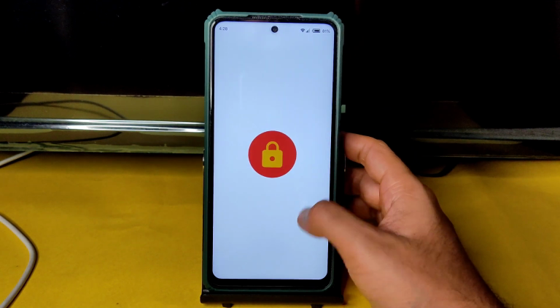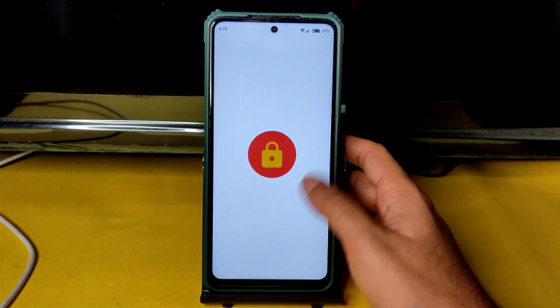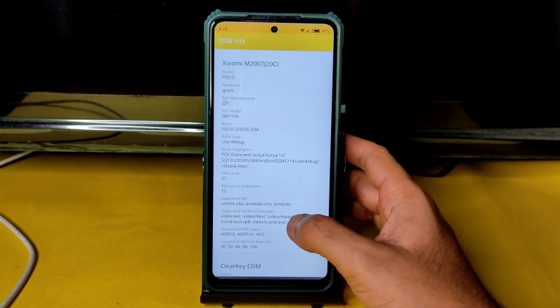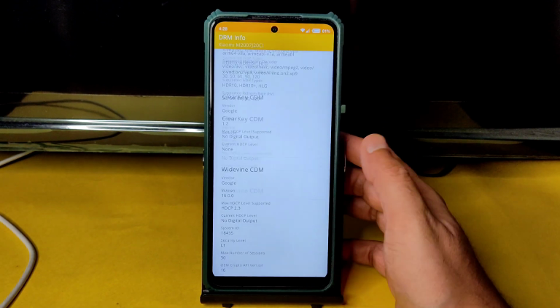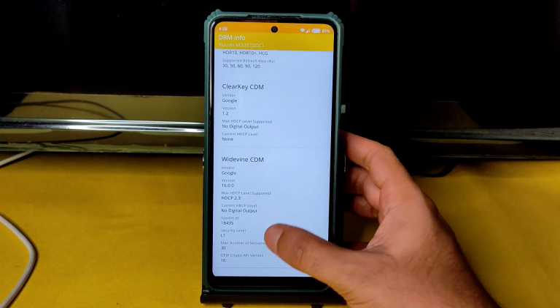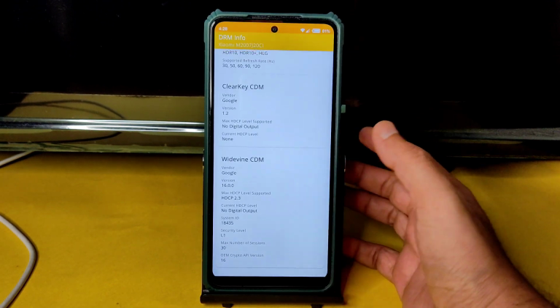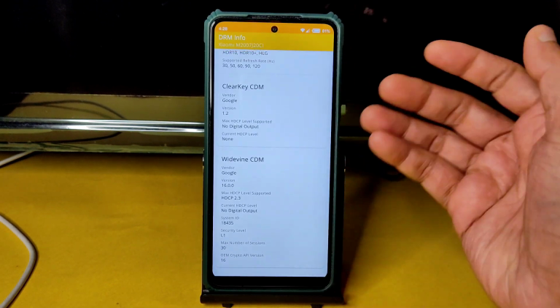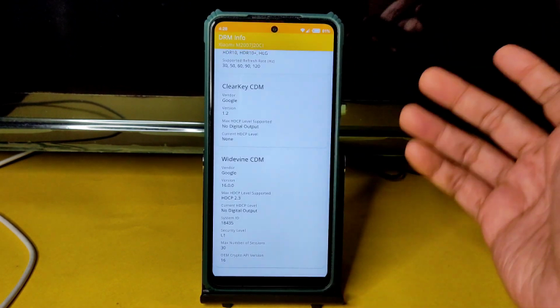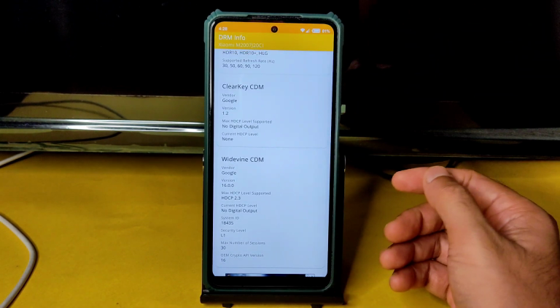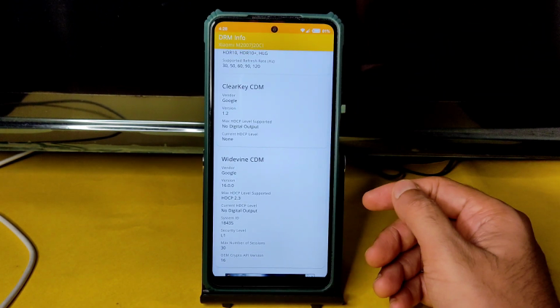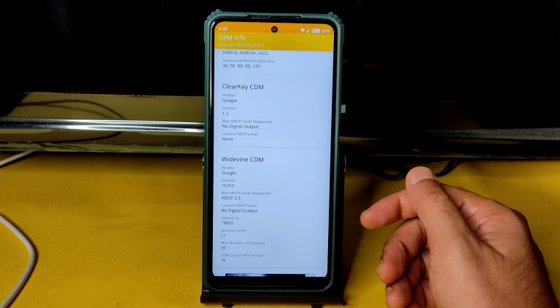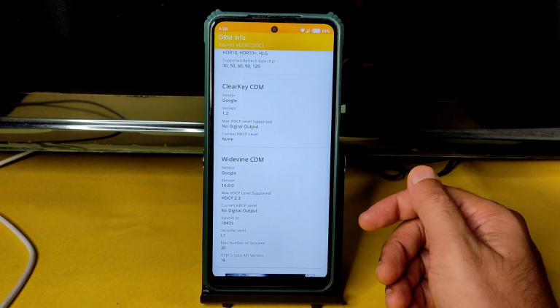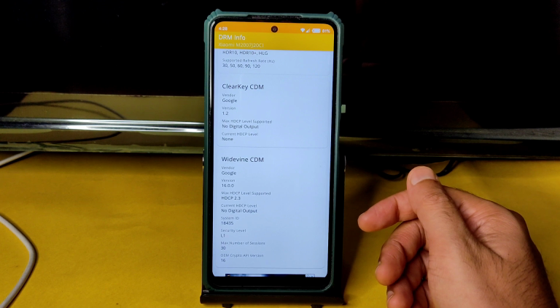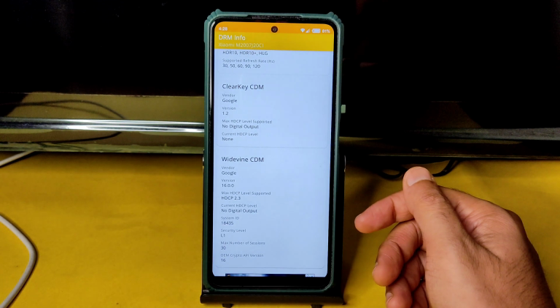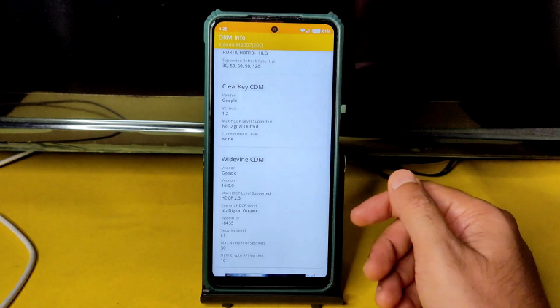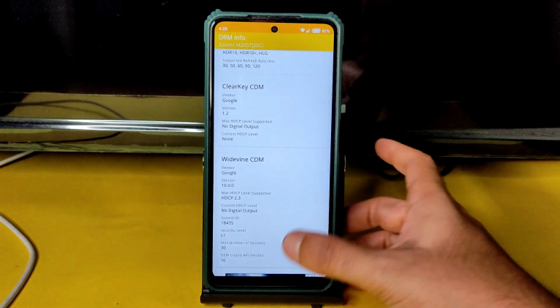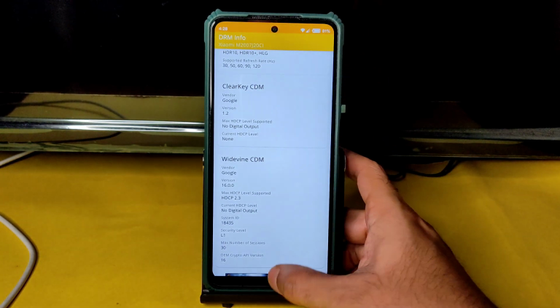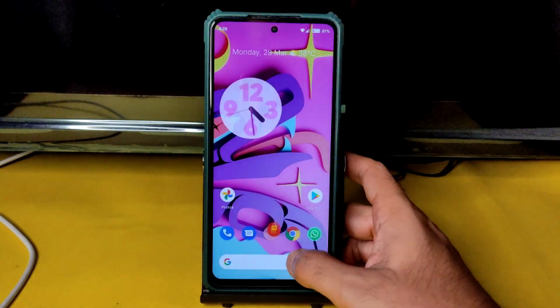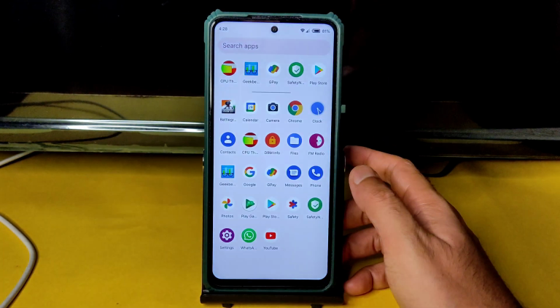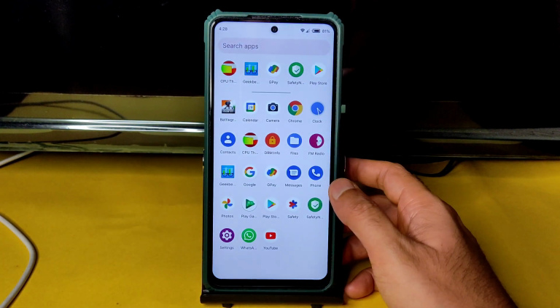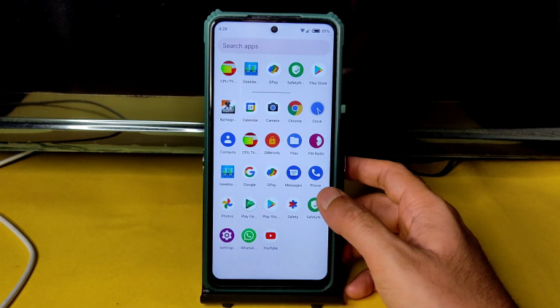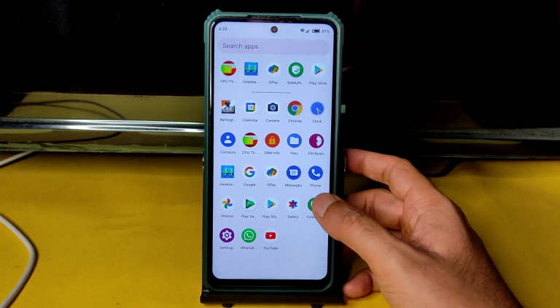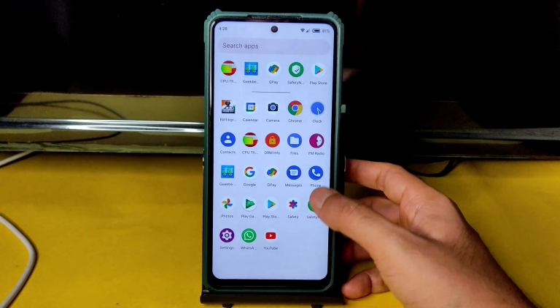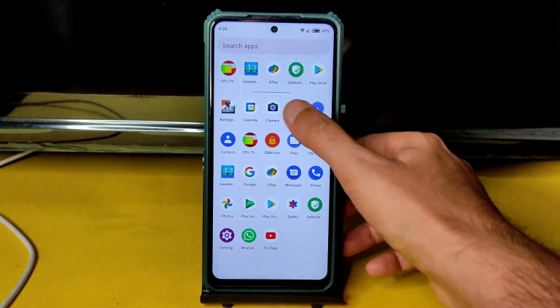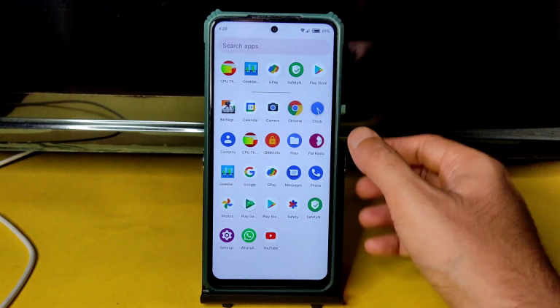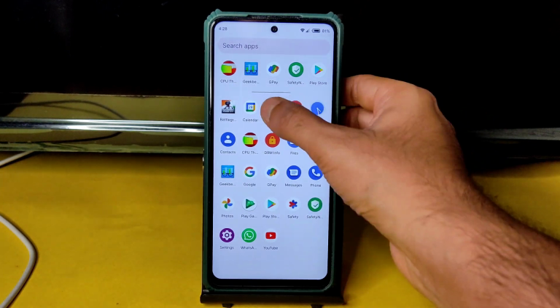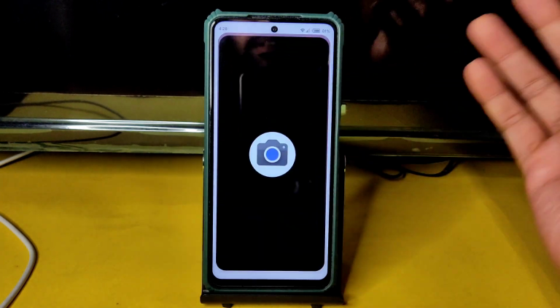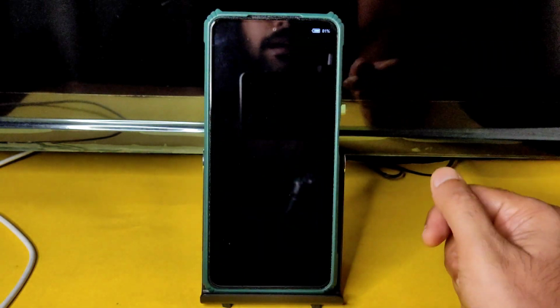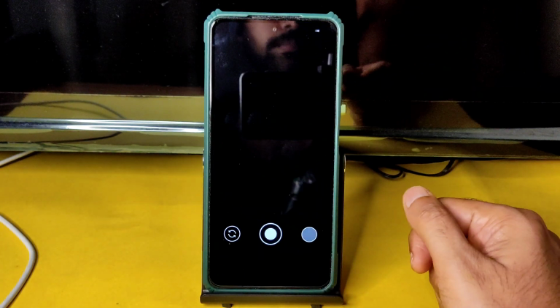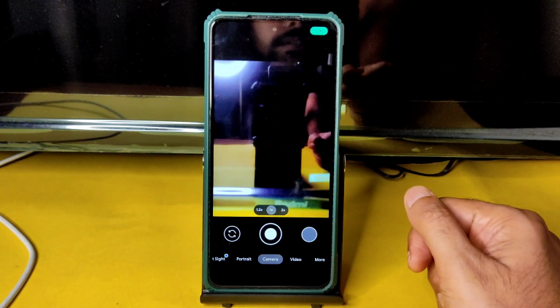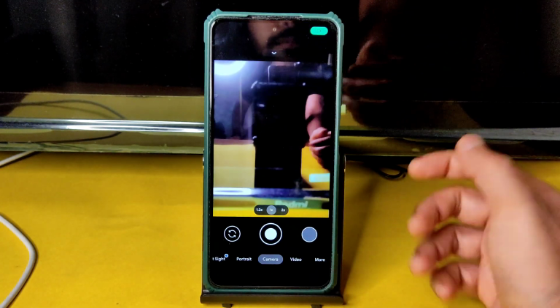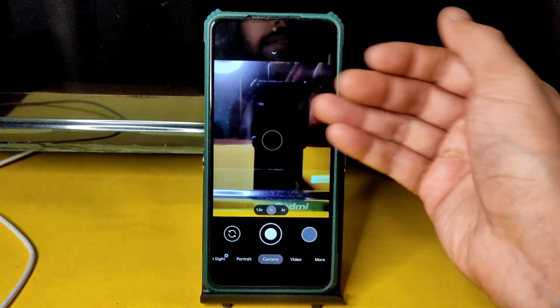Coming to DRM info — it's Widevine Level 1. You can watch OTT applications in HD resolution — that's not a problem in this ROM. There is no pre-installed camera app; I am using a GCam port.